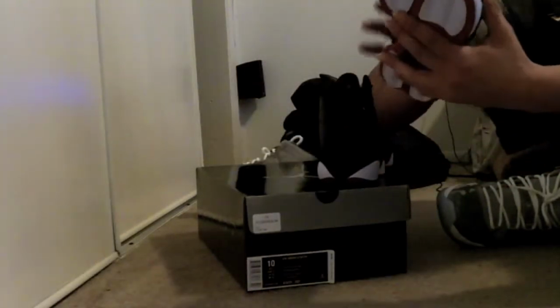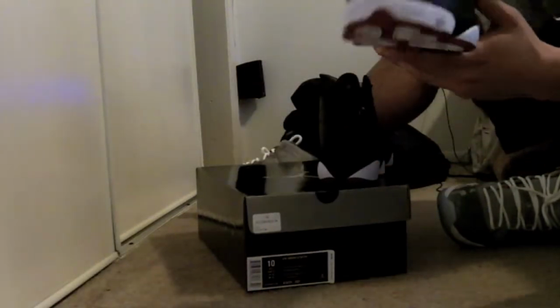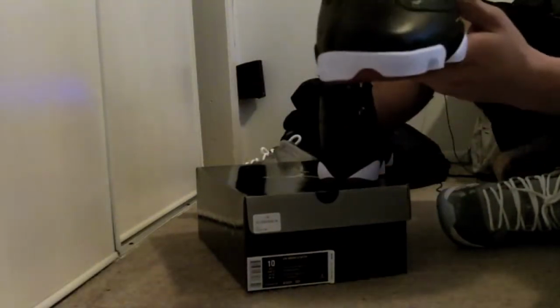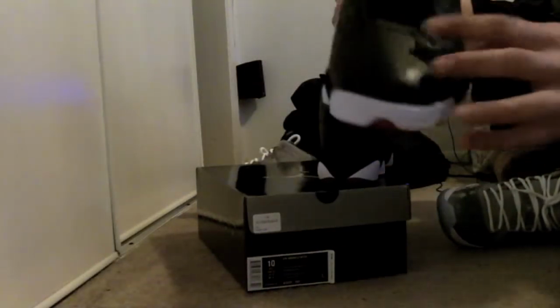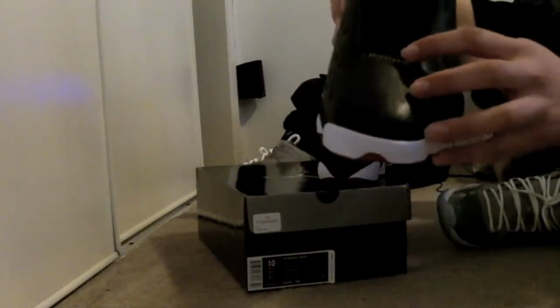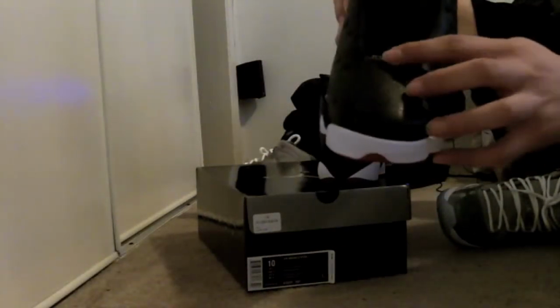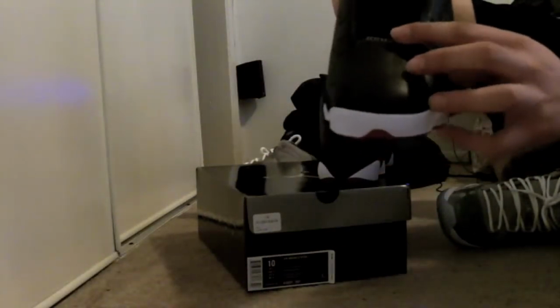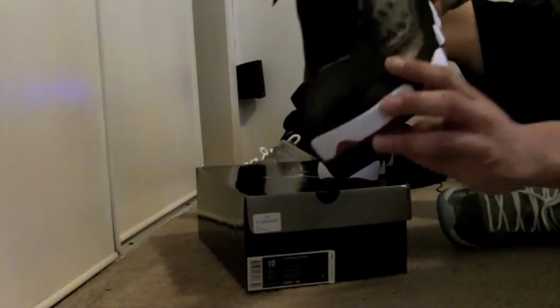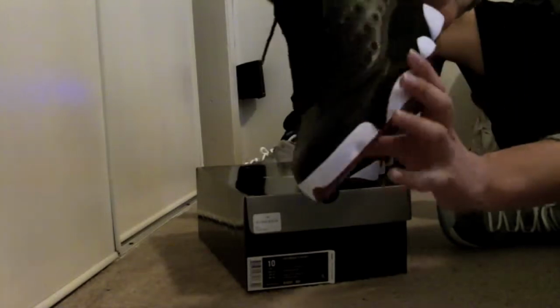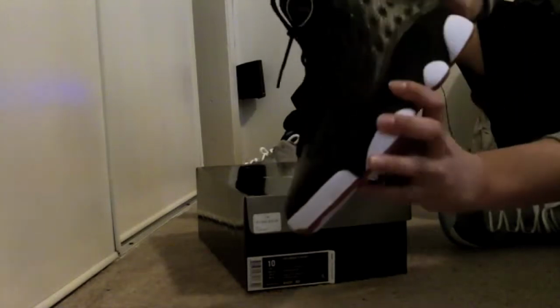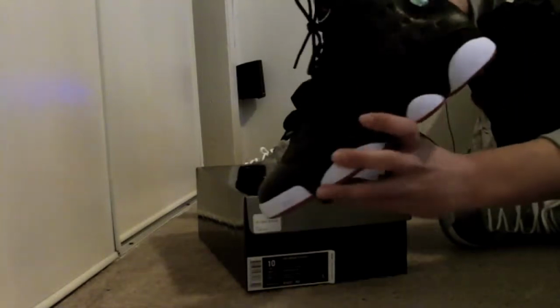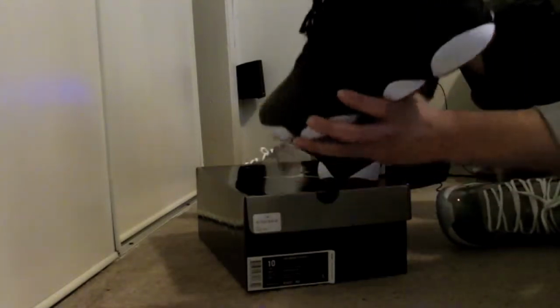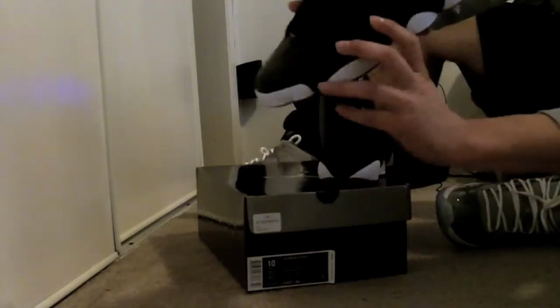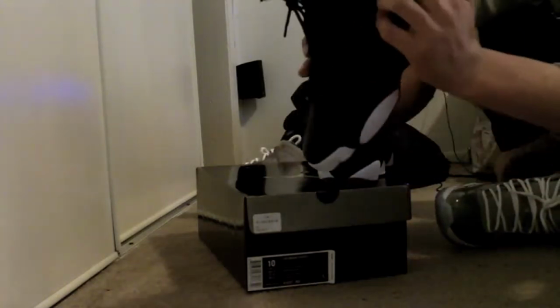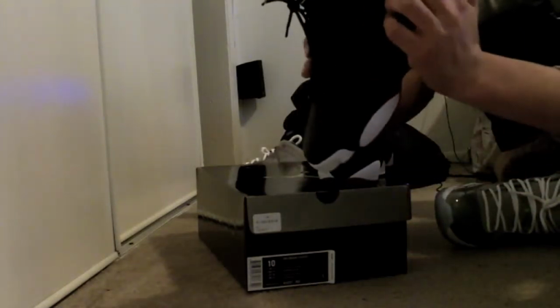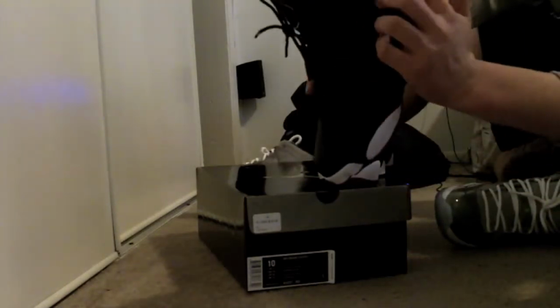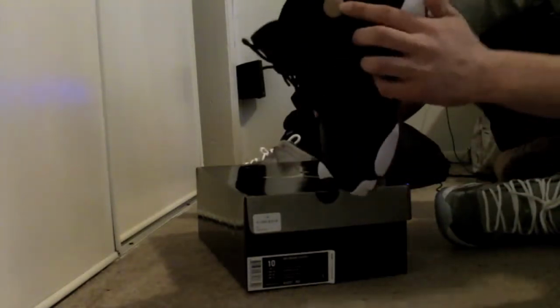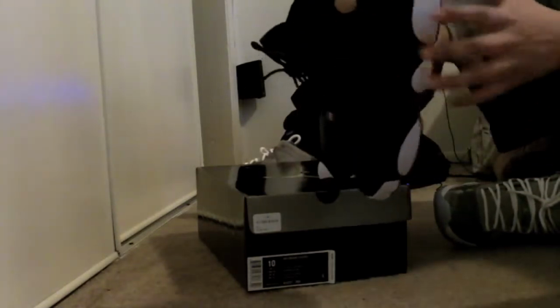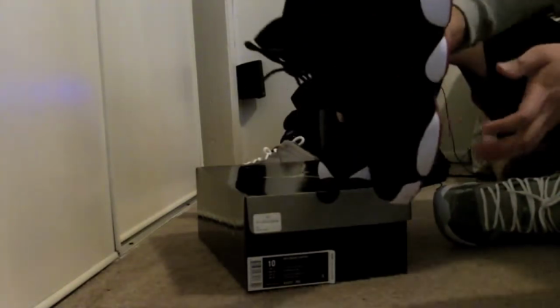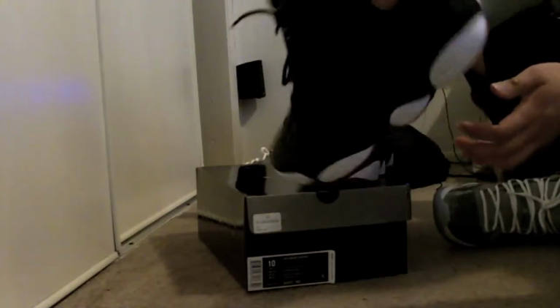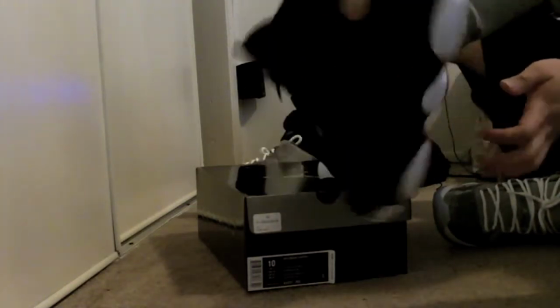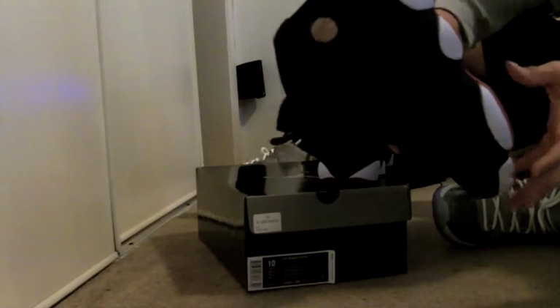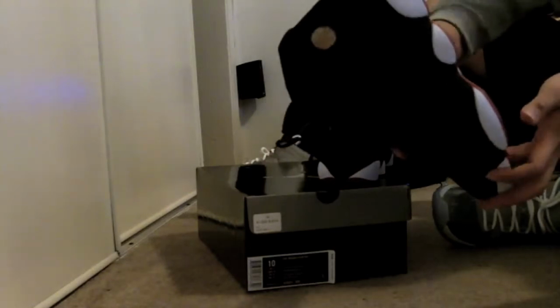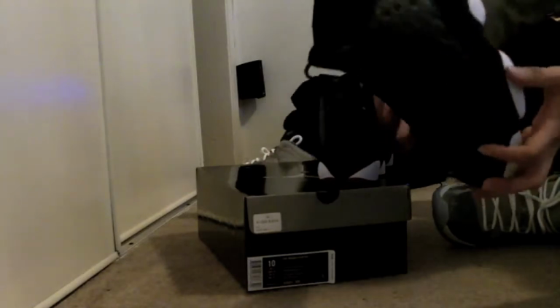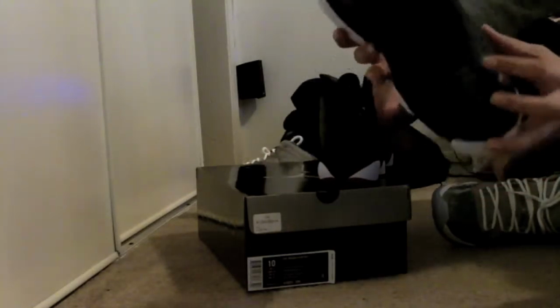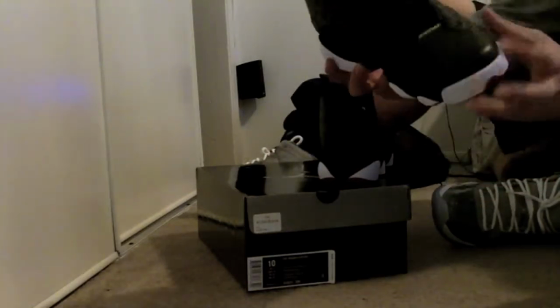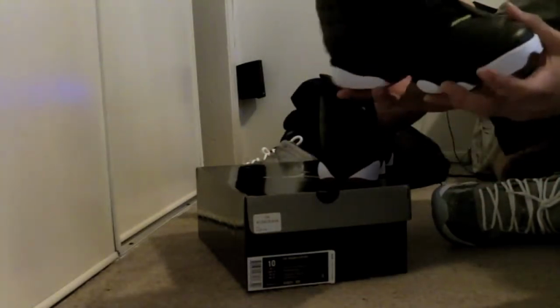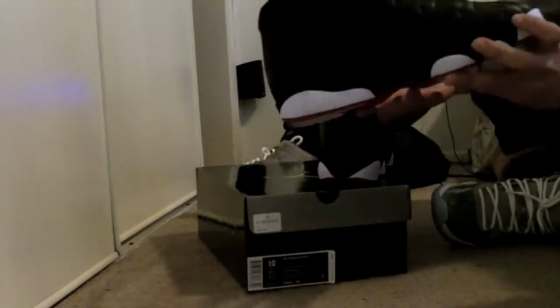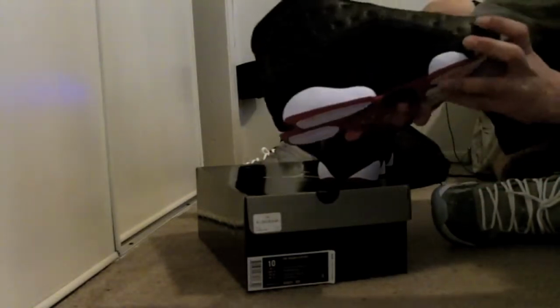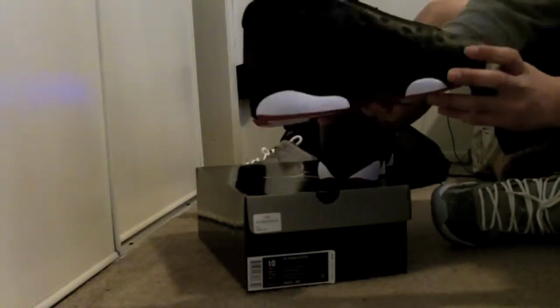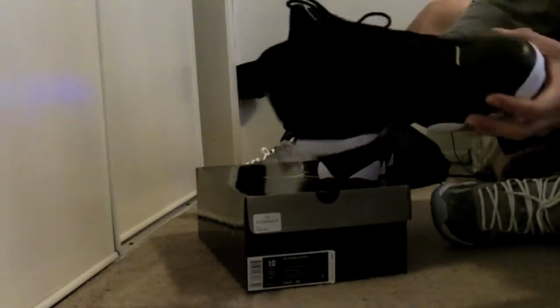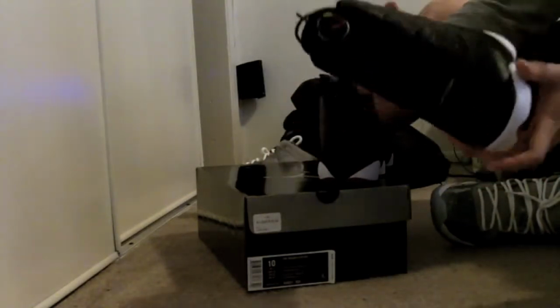Right here is the yellow detail. And right here — hologram. Pretty sick shoe, glad I got my hands on it.